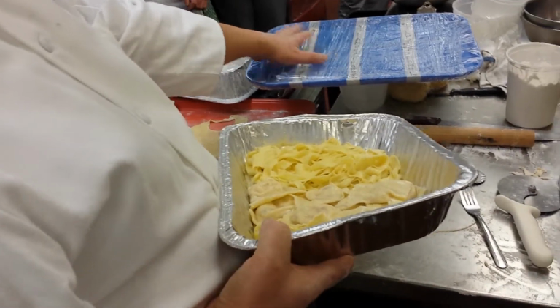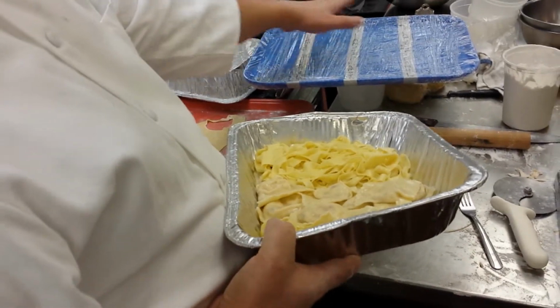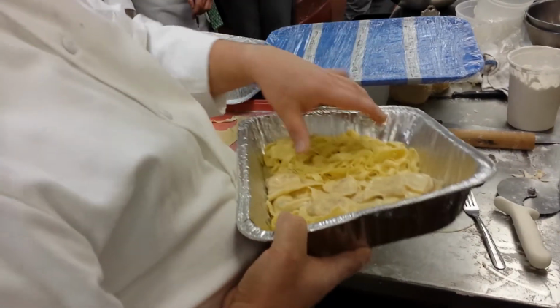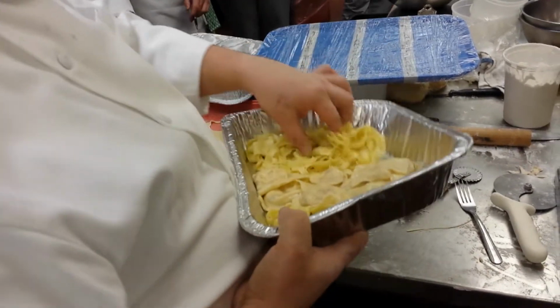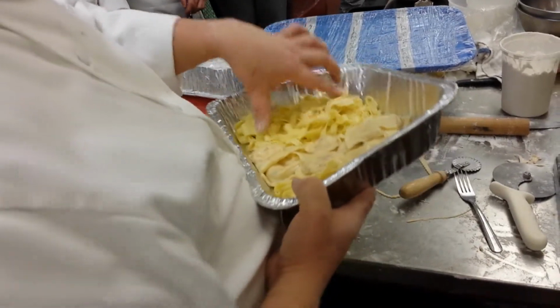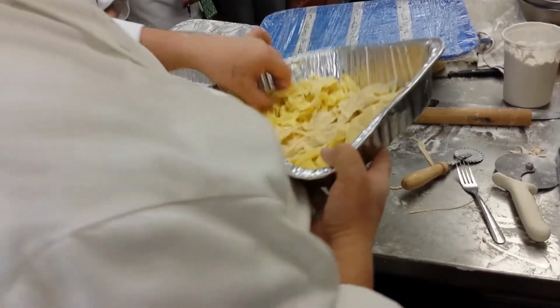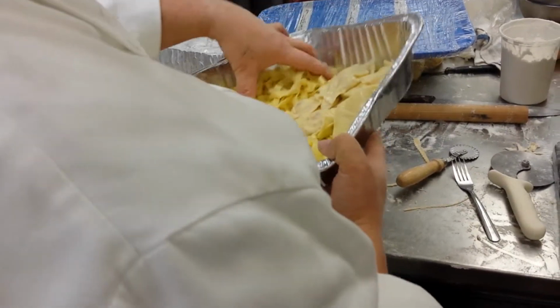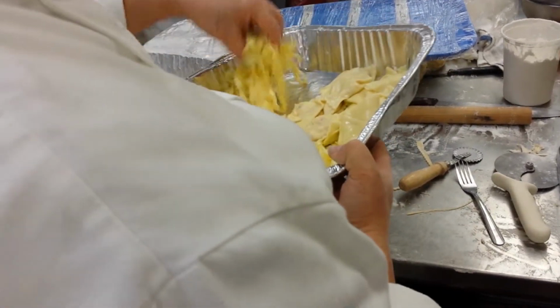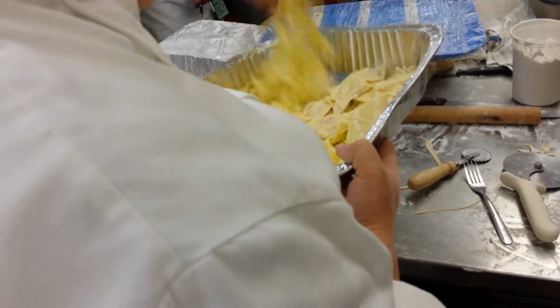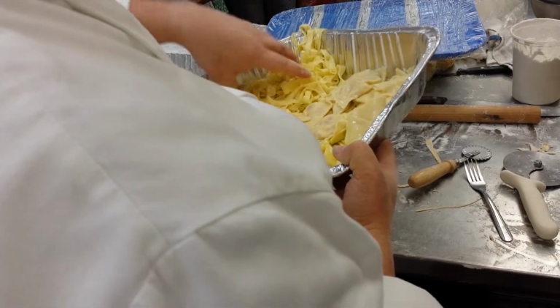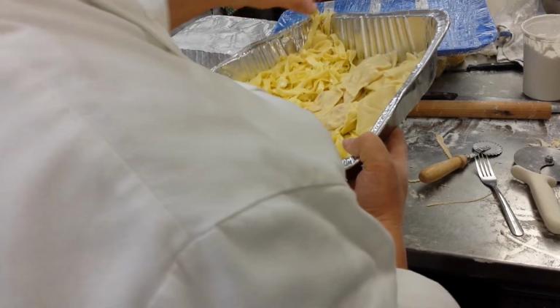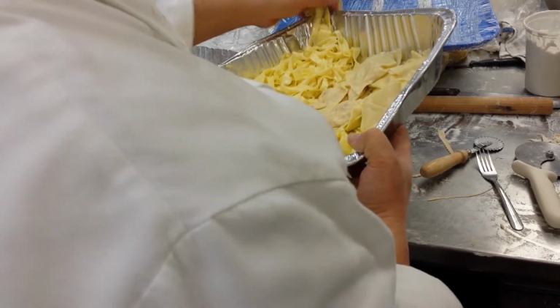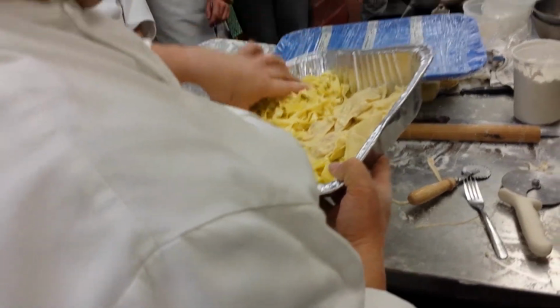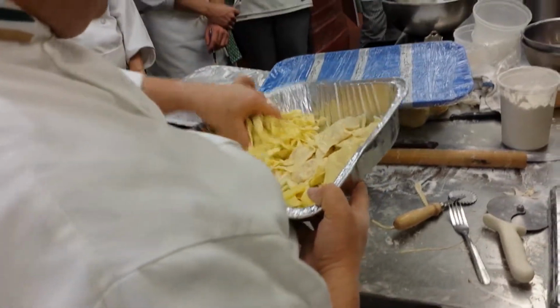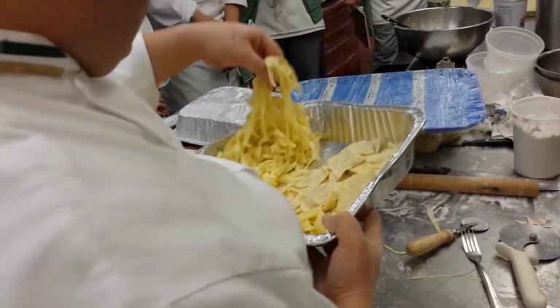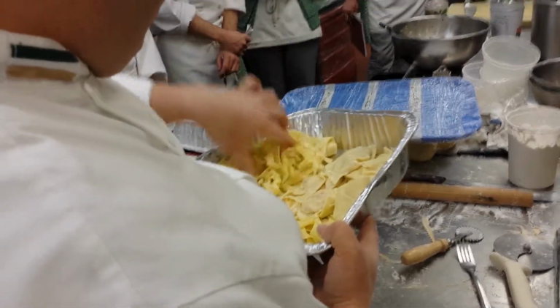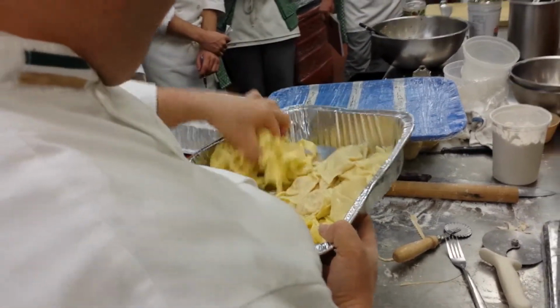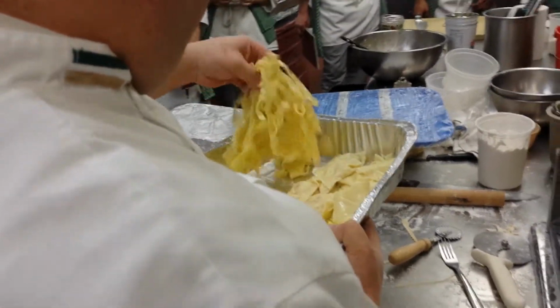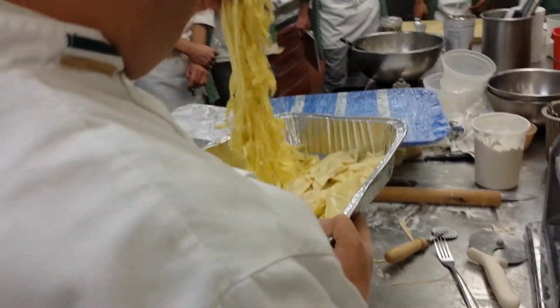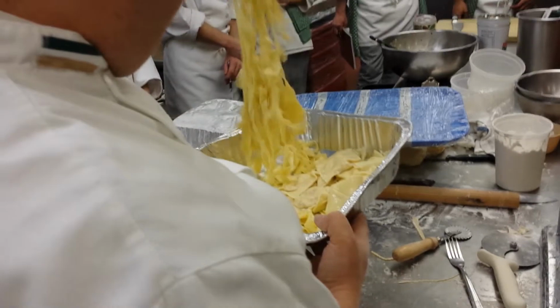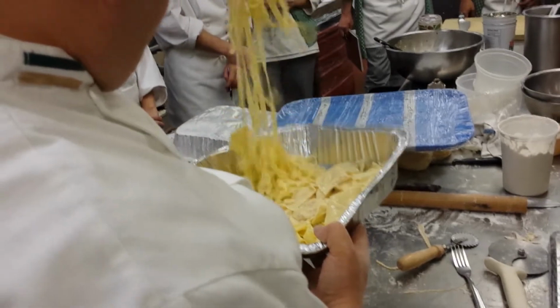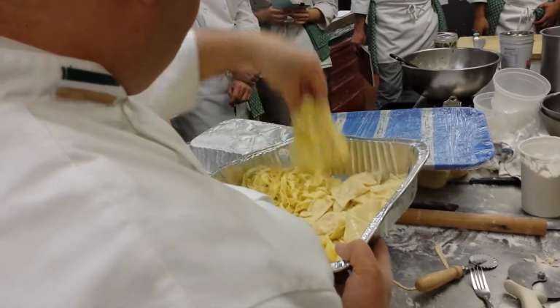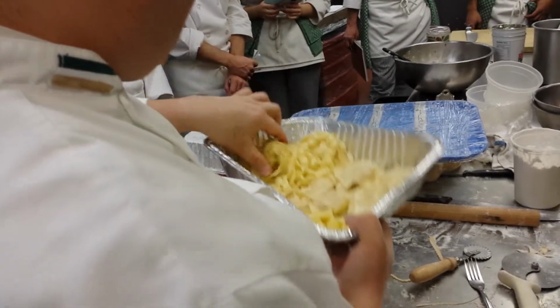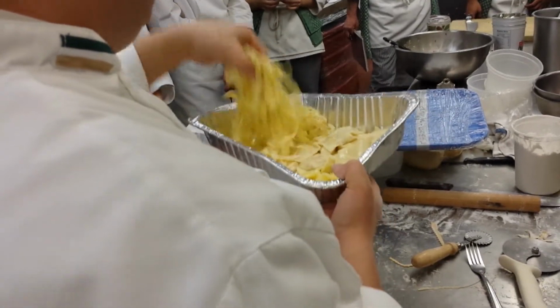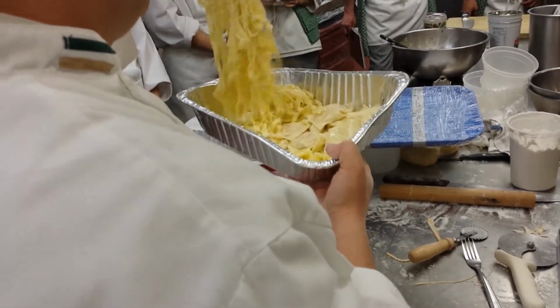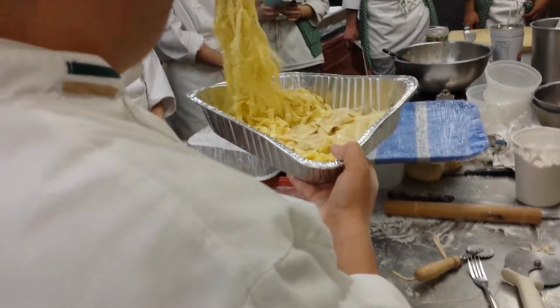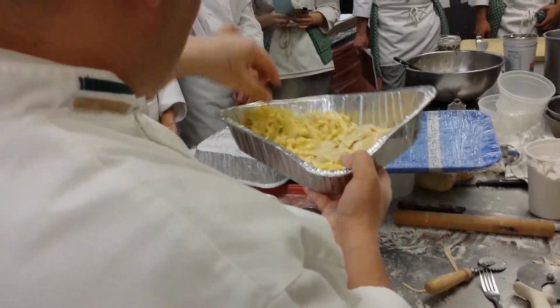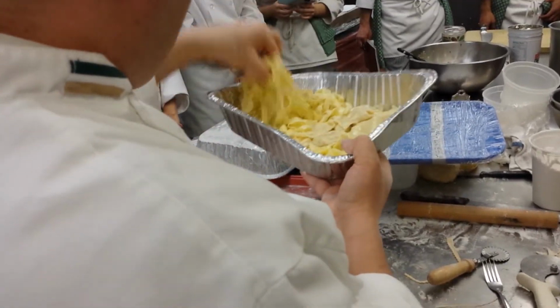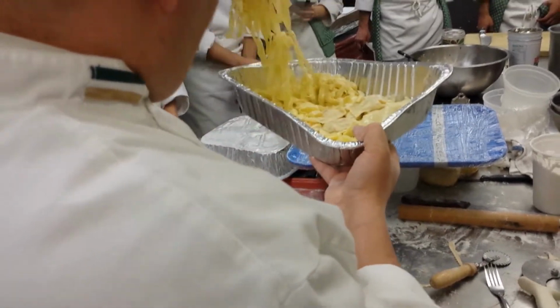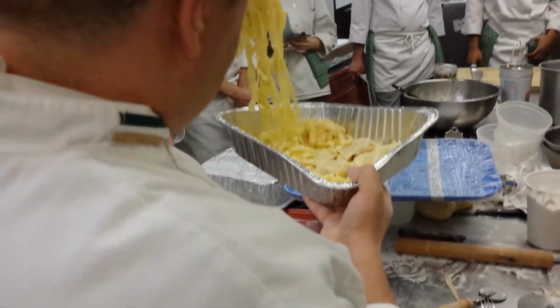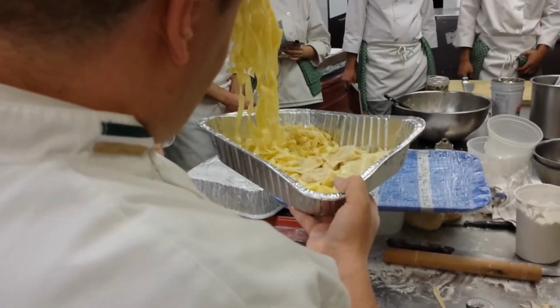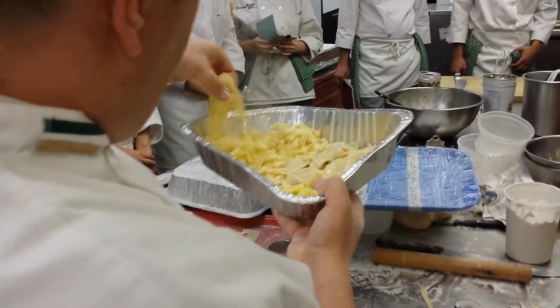You've got to spread this pasta out, because if you leave it lumped up in these pans there's no space and it's going to stick together. You can see all the steam that's built up — this was the first pasta we cooked. Look at how much steam is in there.